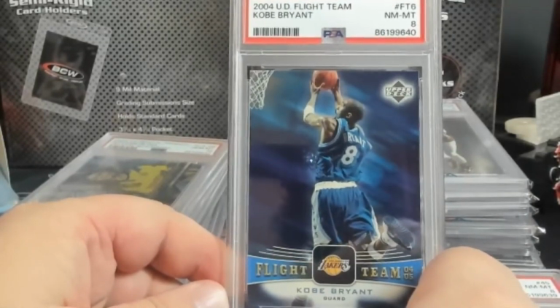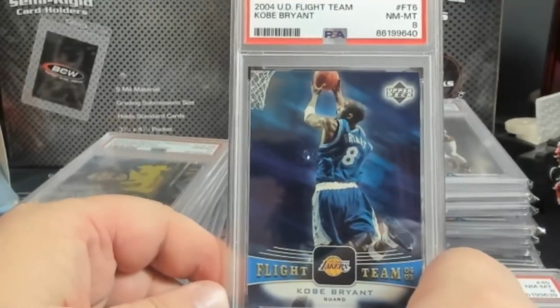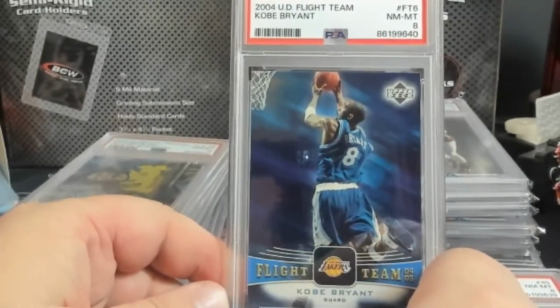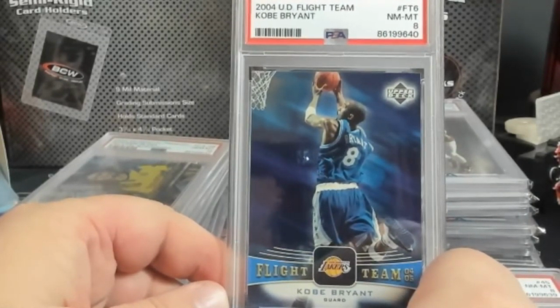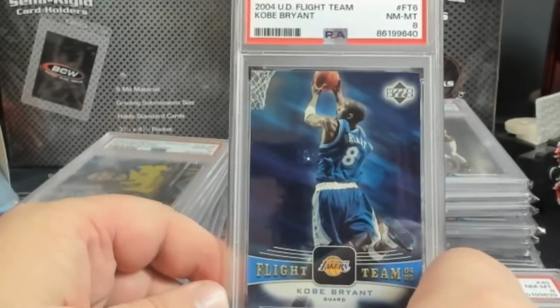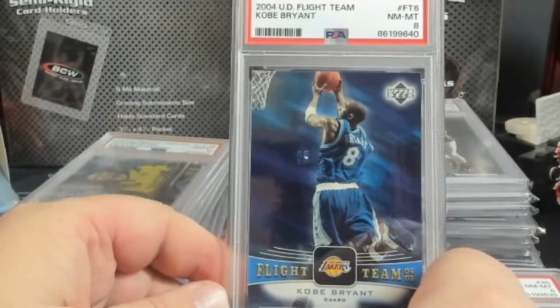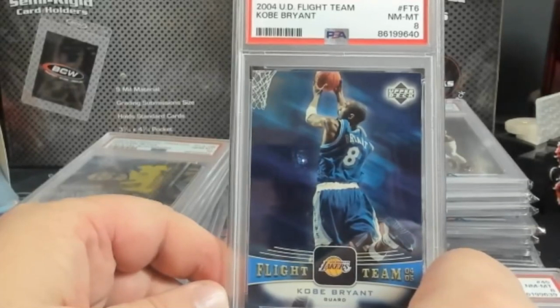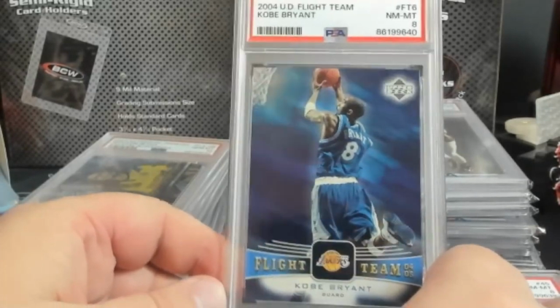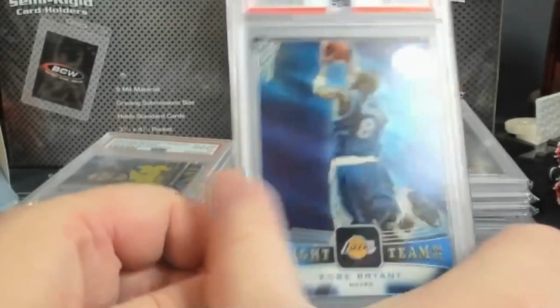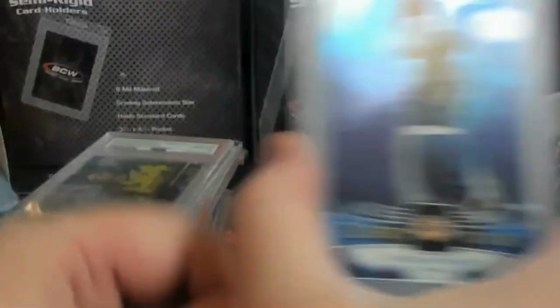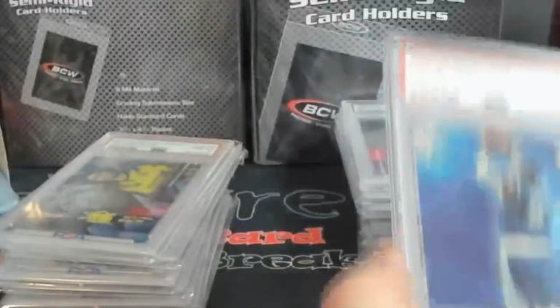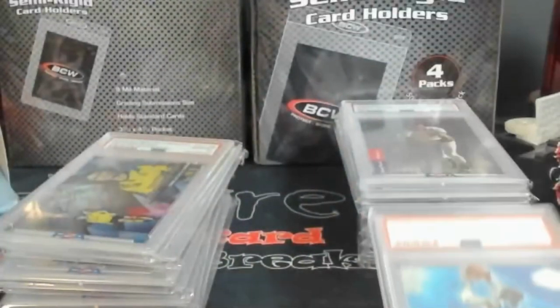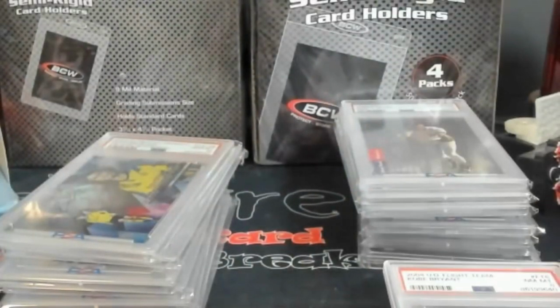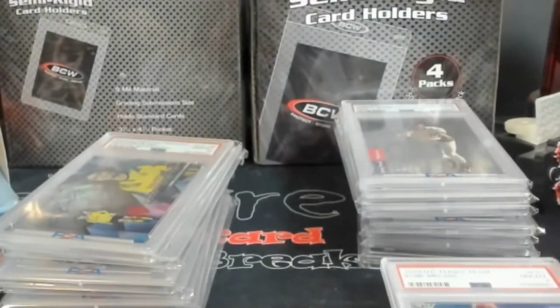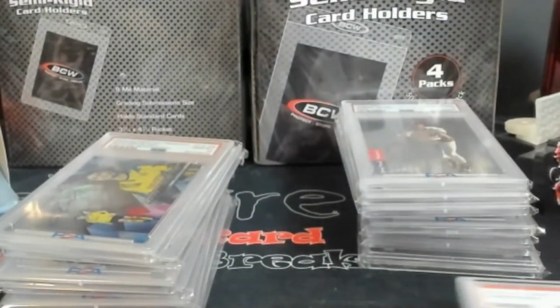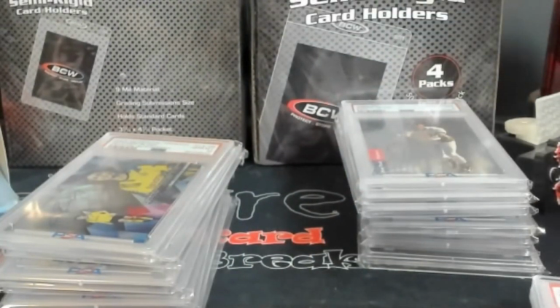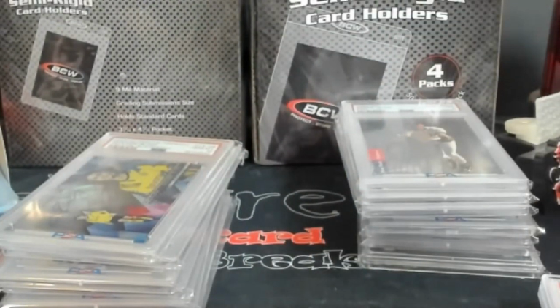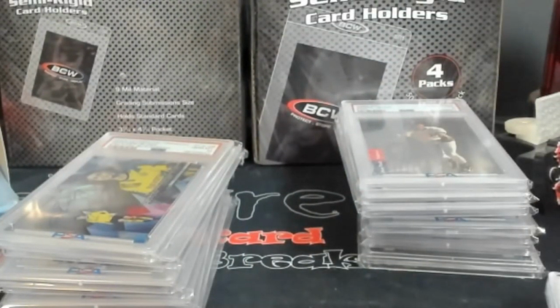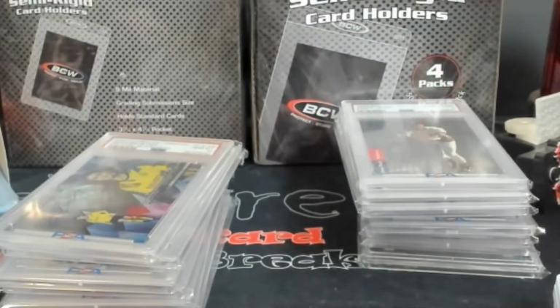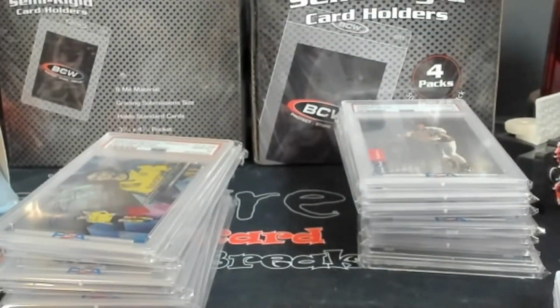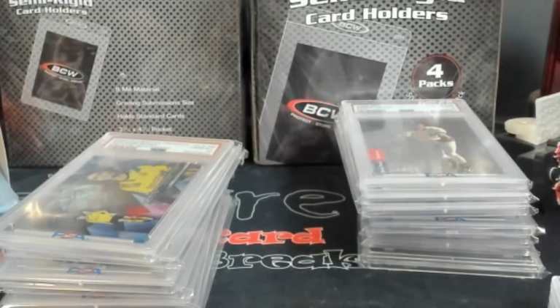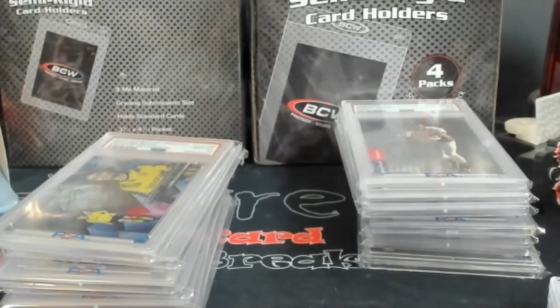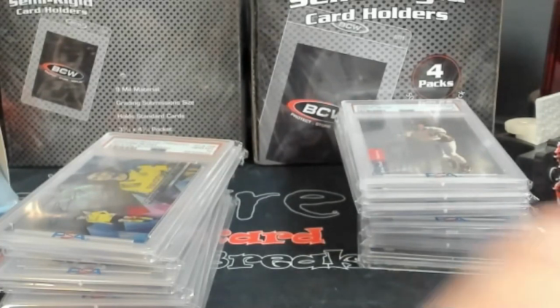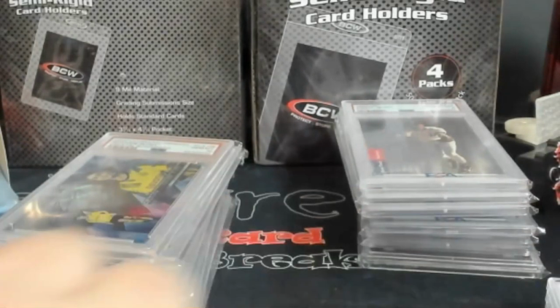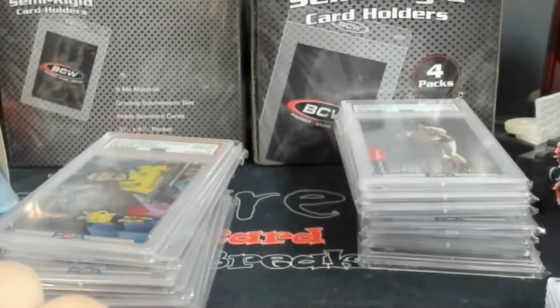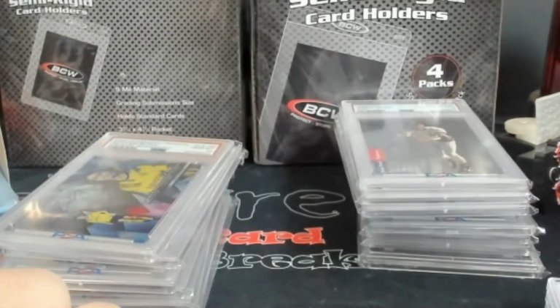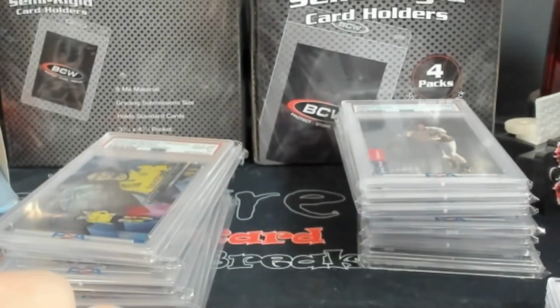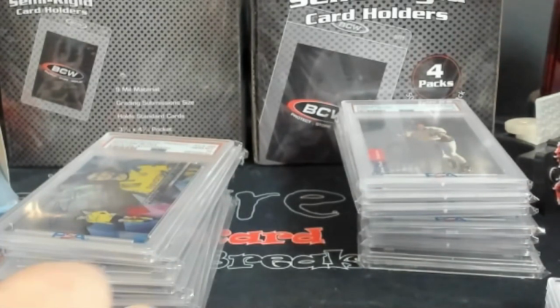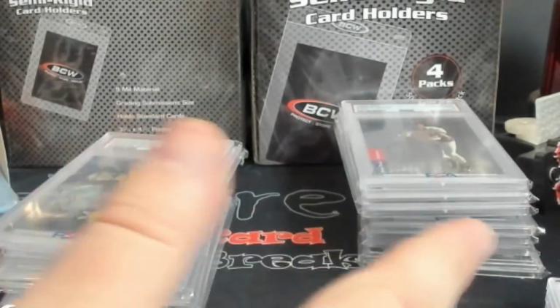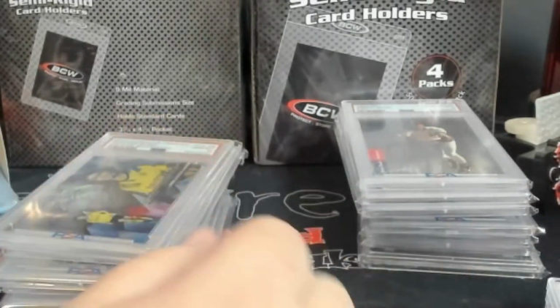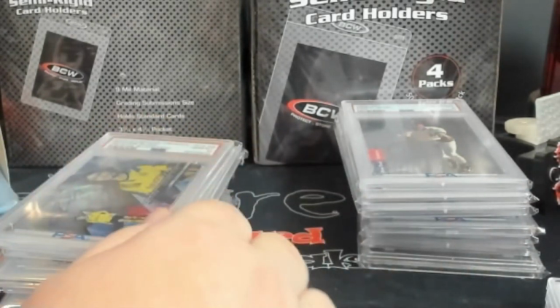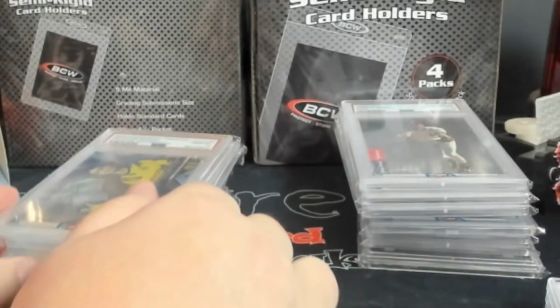Those three will go out to consignment - DC Sports more than likely, or CommC - and then I'll auction through them, one of the two. I haven't decided yet.